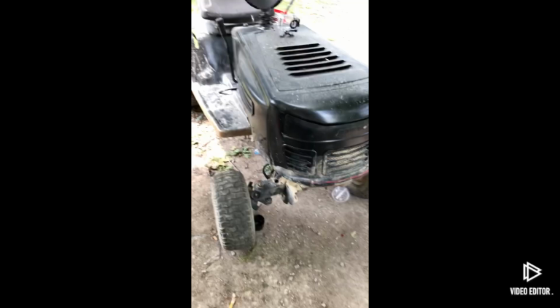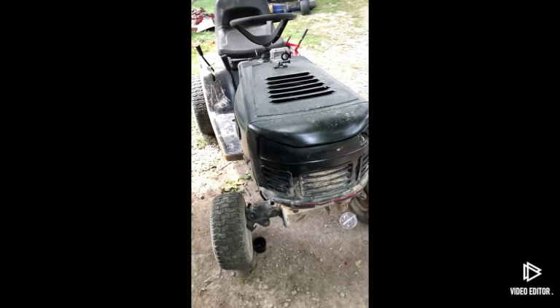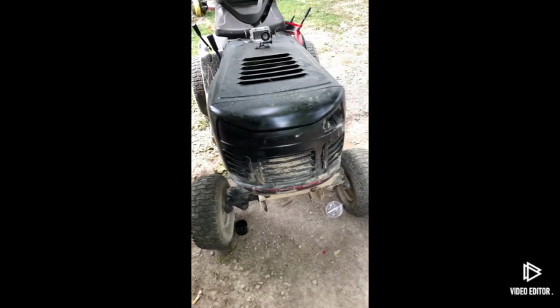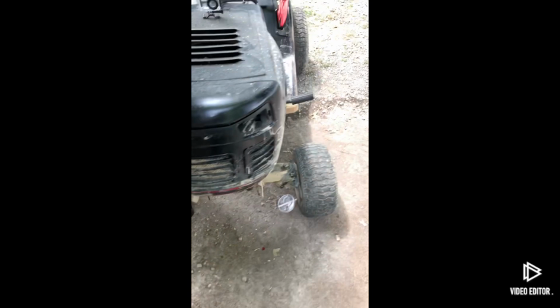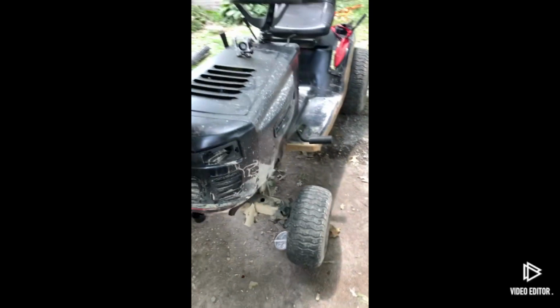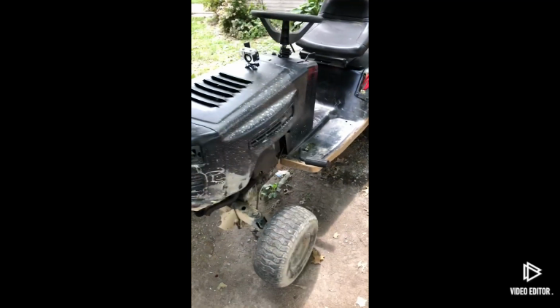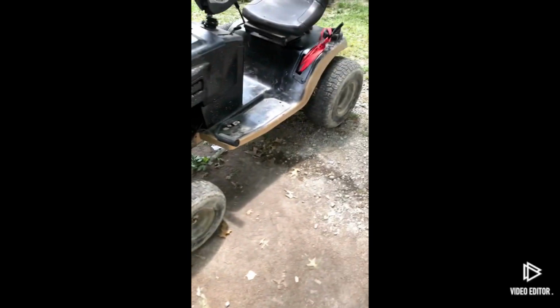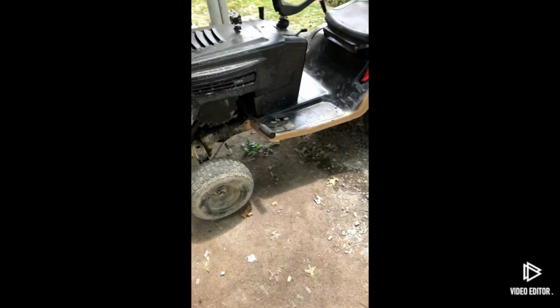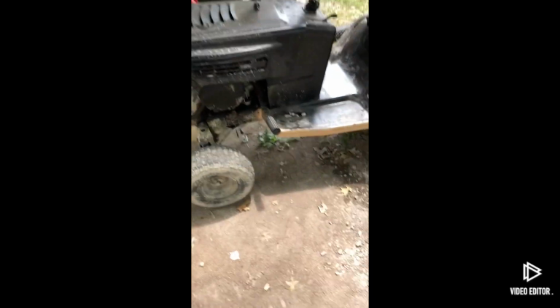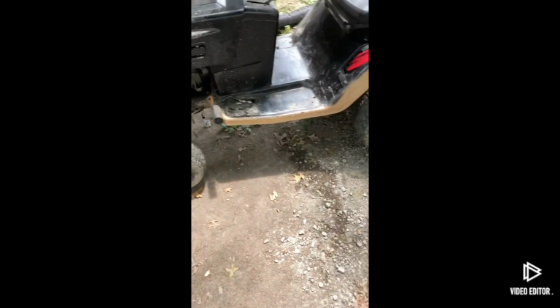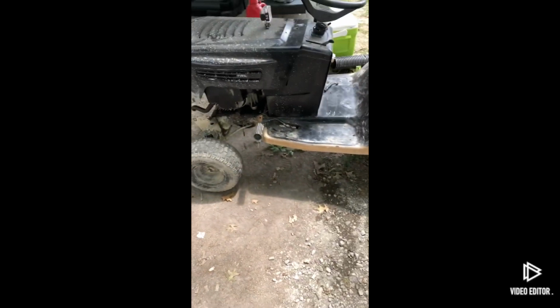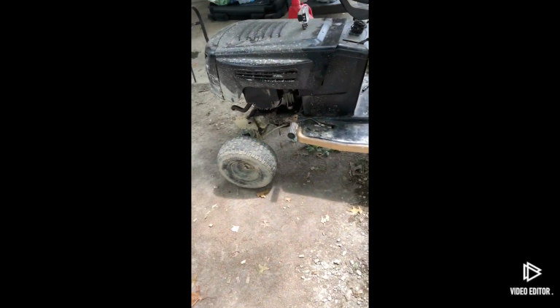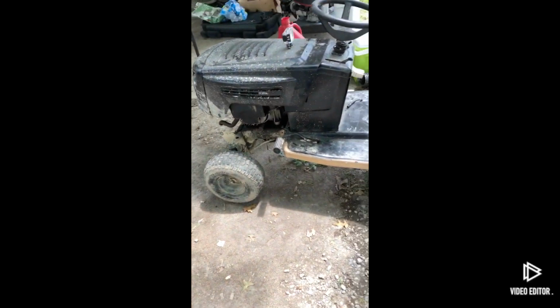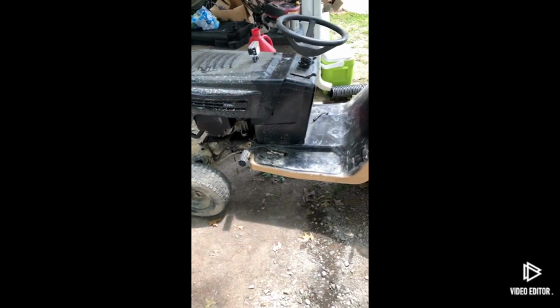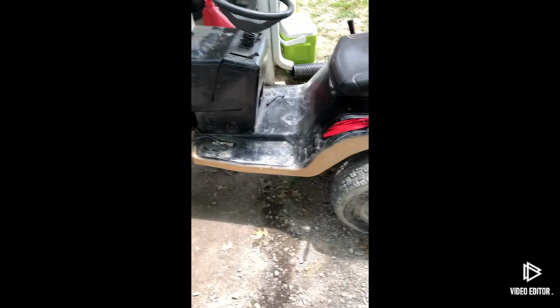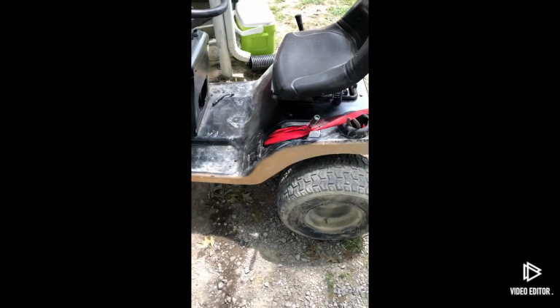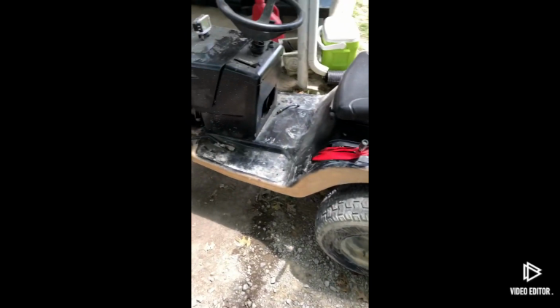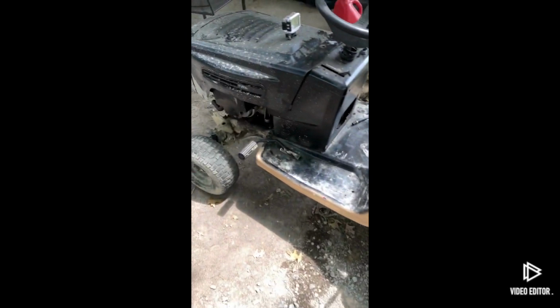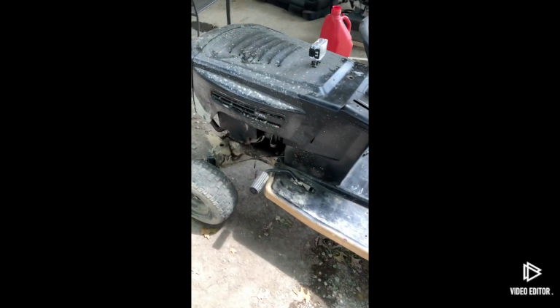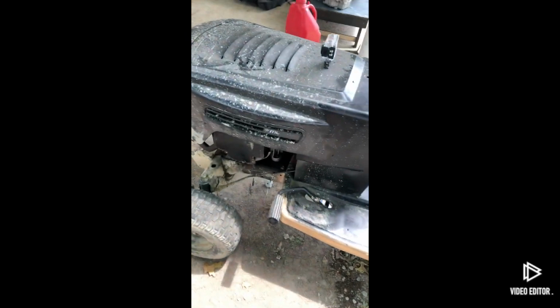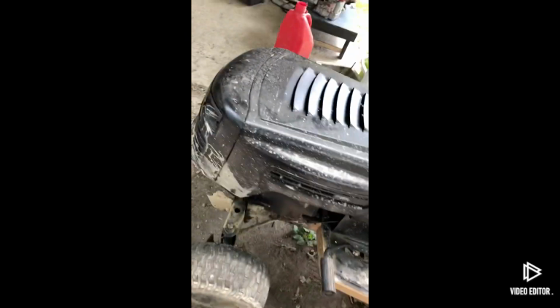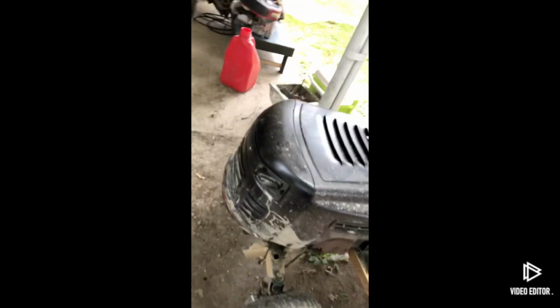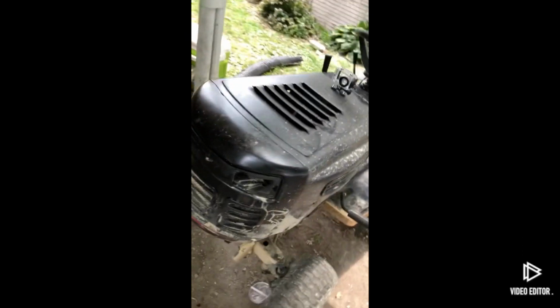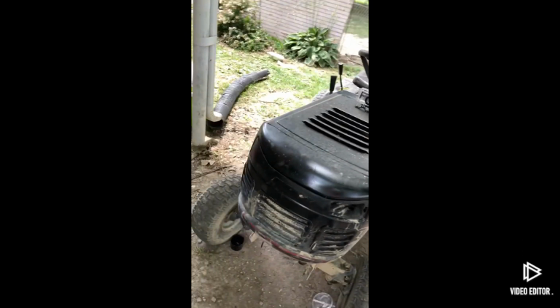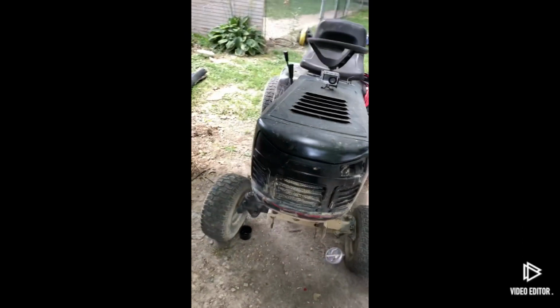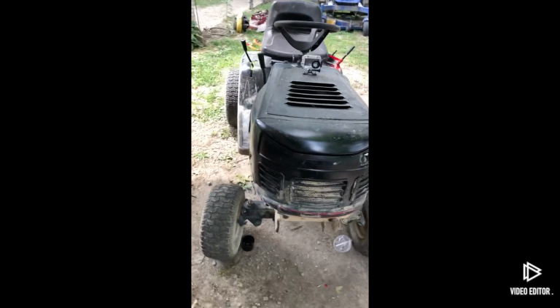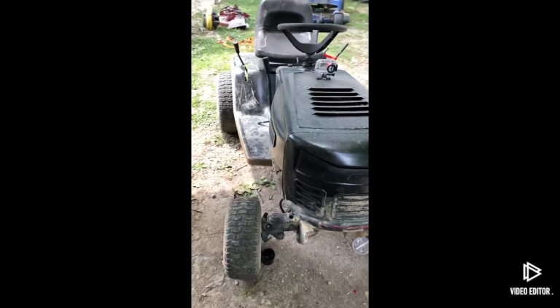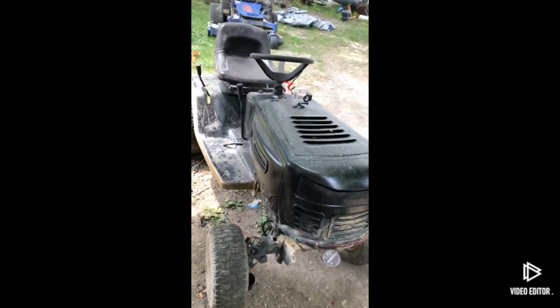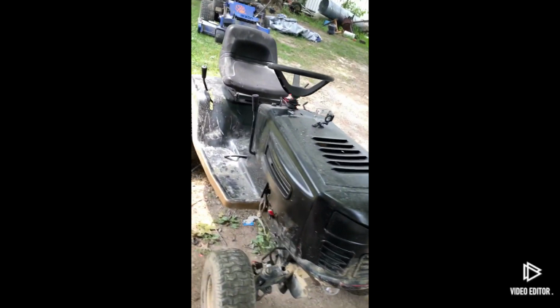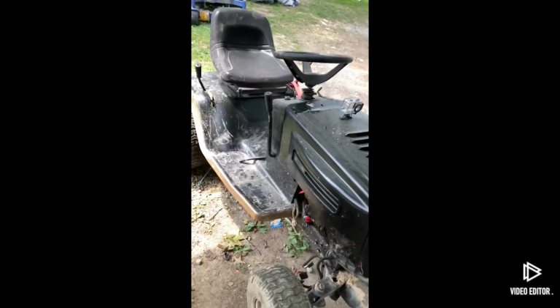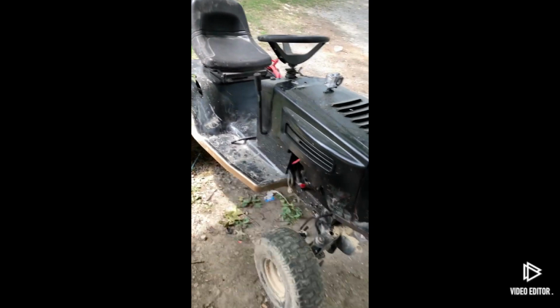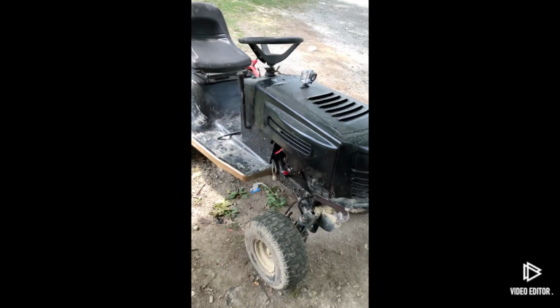I've got everything hooked up — got the starter, wires — it just needs gas and a fuel line. I'll probably get that today or tomorrow, so I'll probably have a video of it running sometime soon.